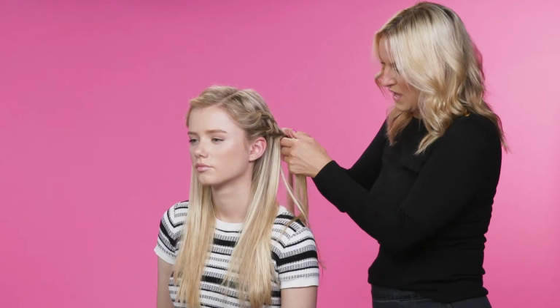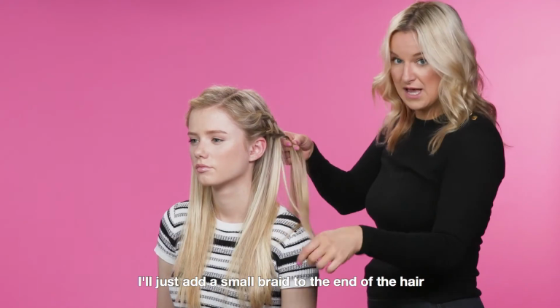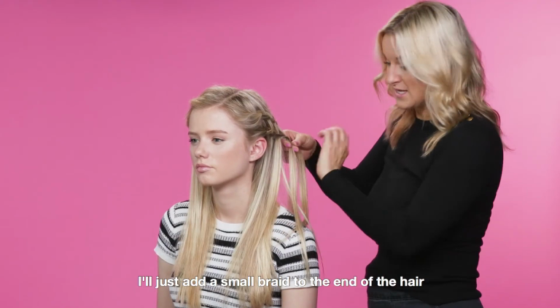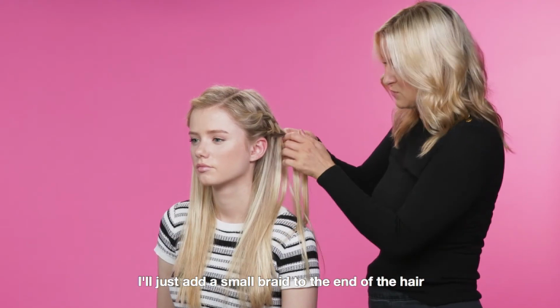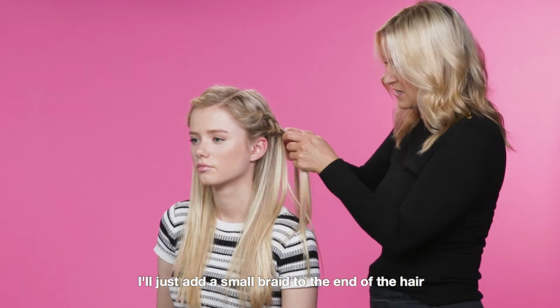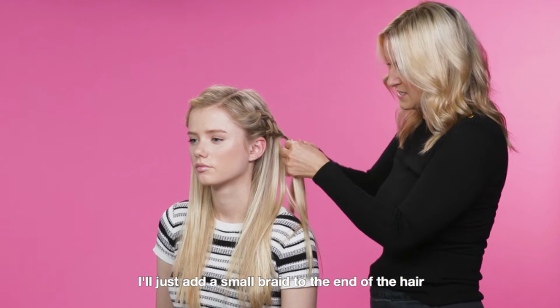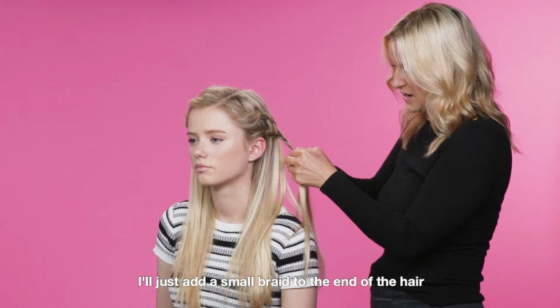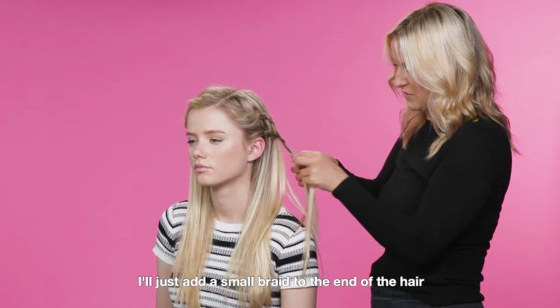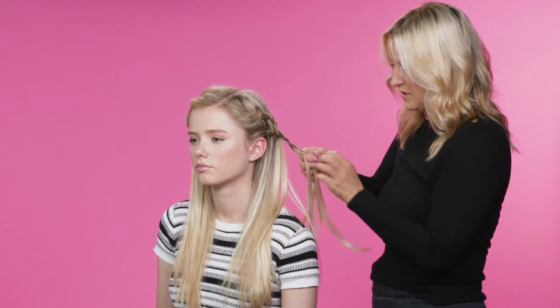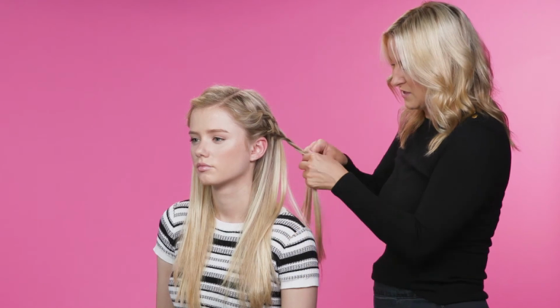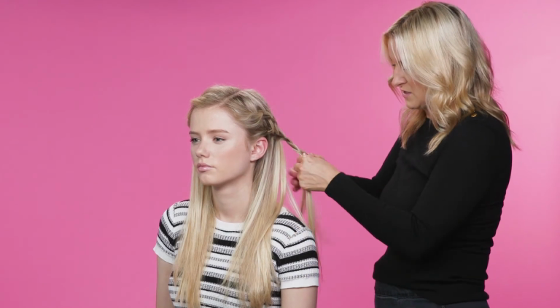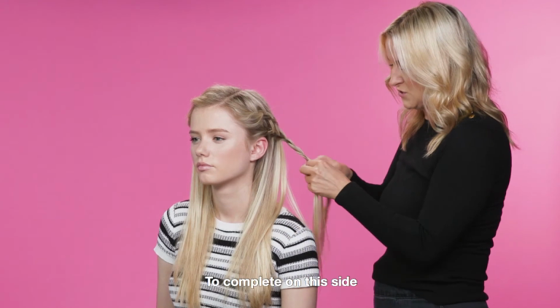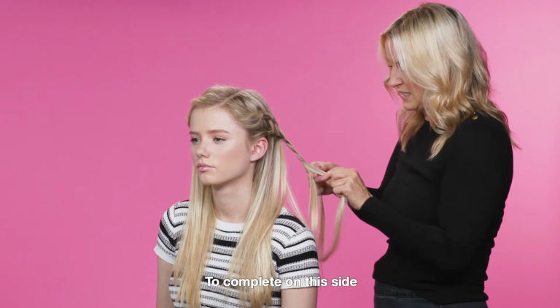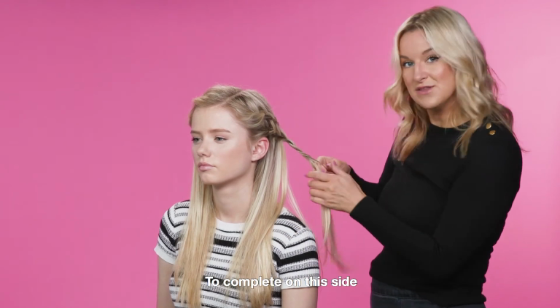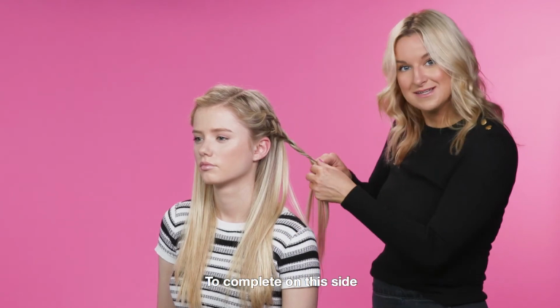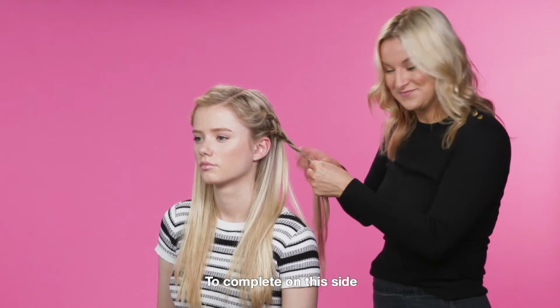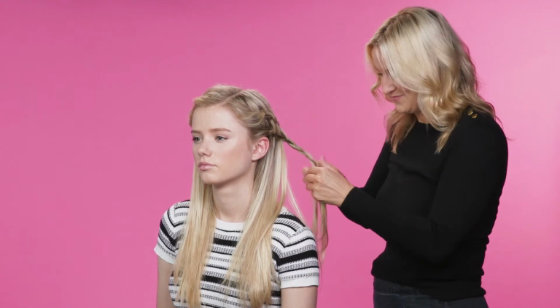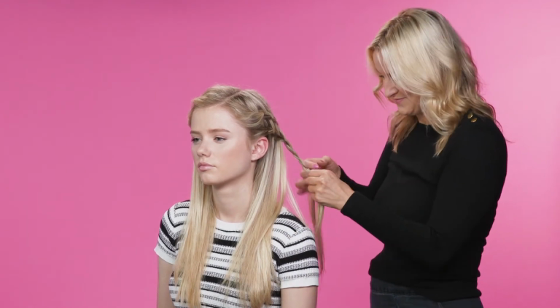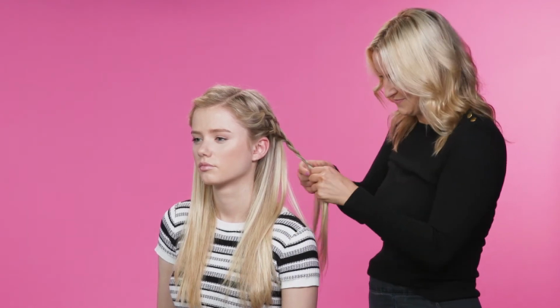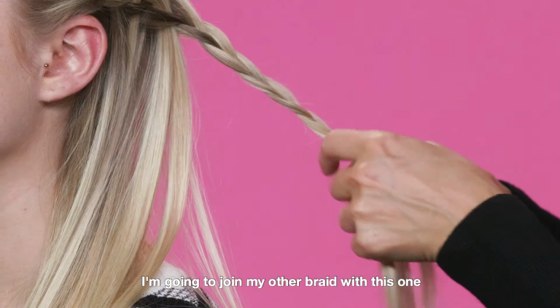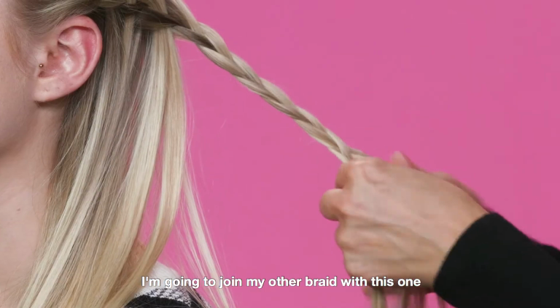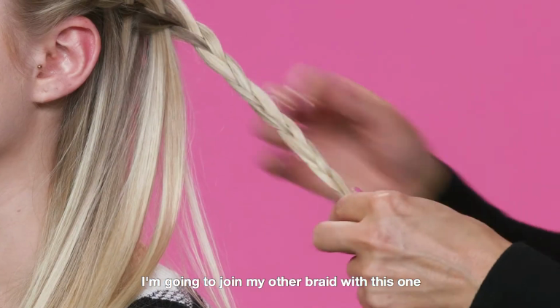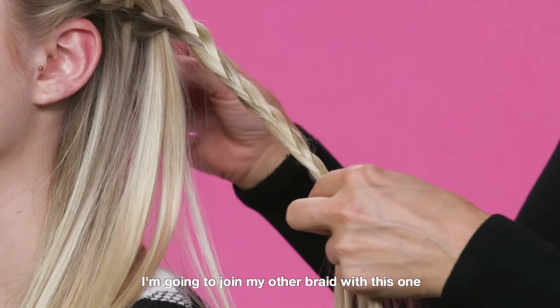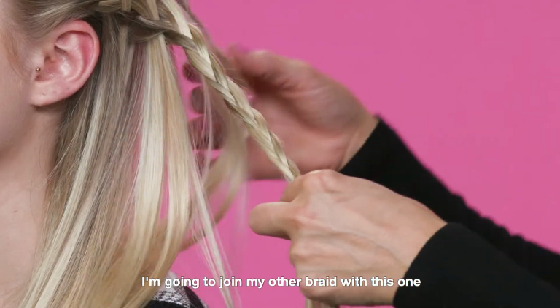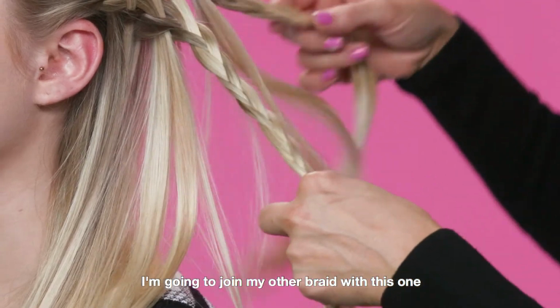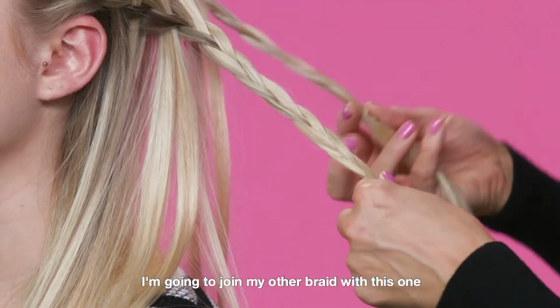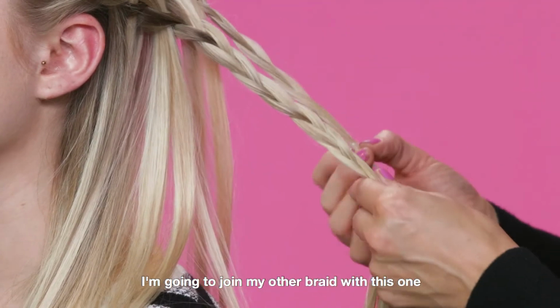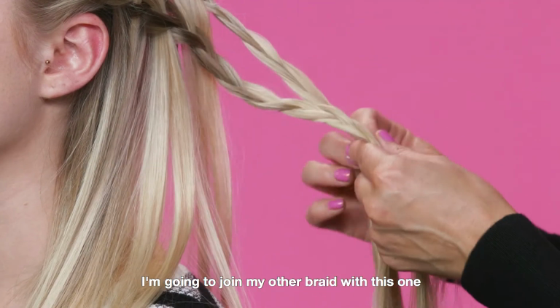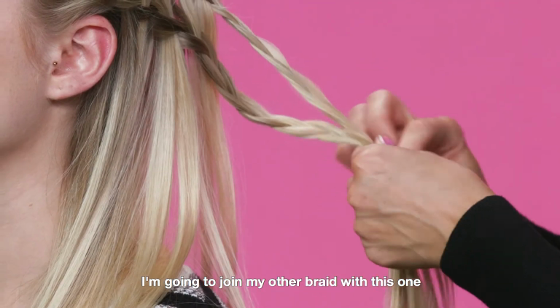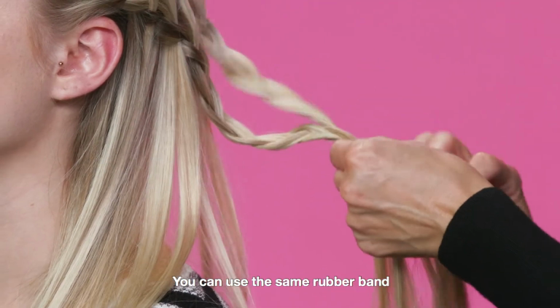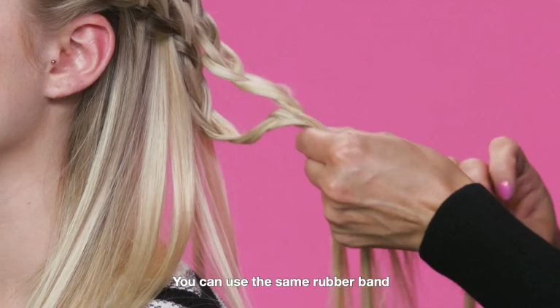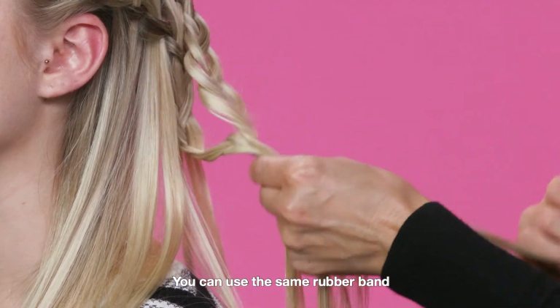I'm just going to add a small braid to the end of the hair to complete on this side. I'm going to join my other braid with this one — I can use the same rubber band.